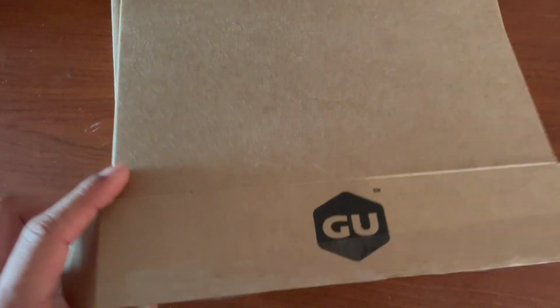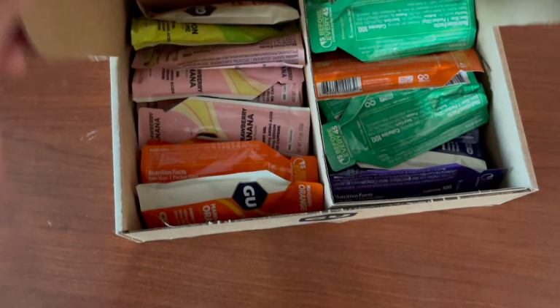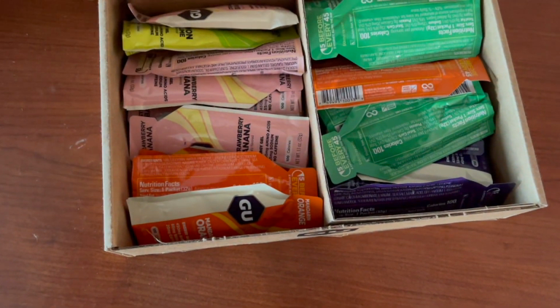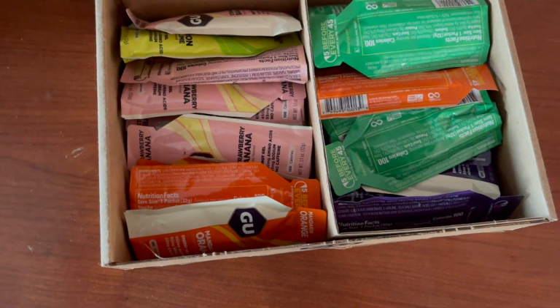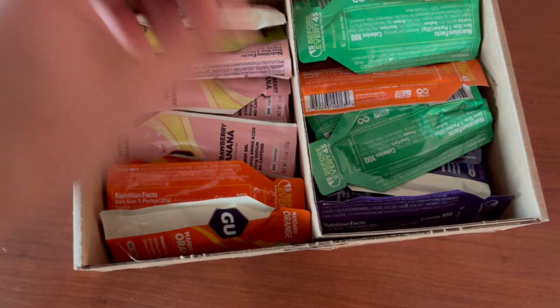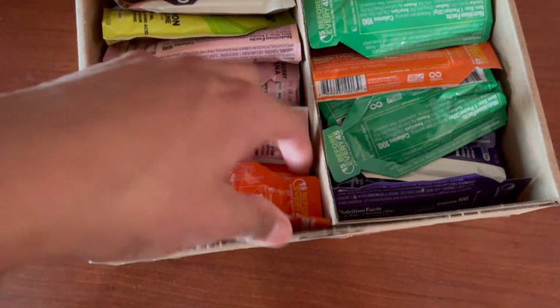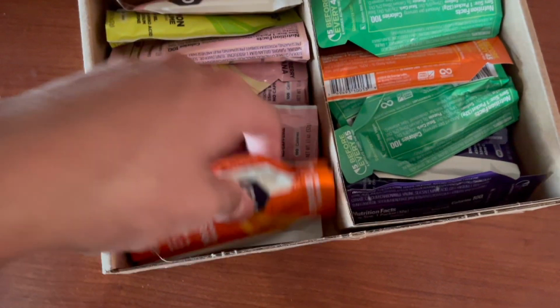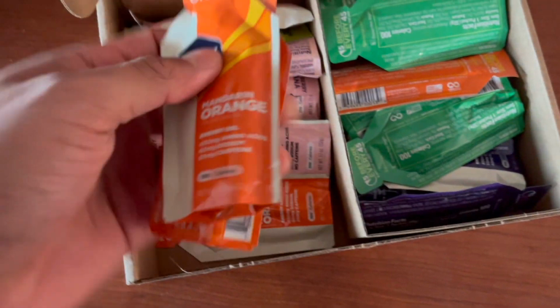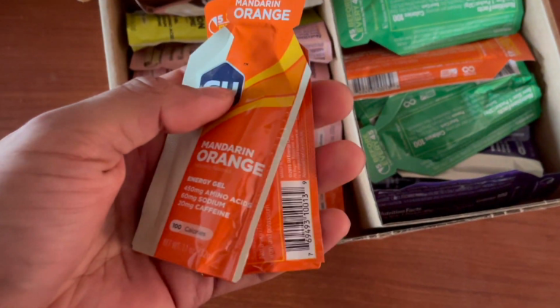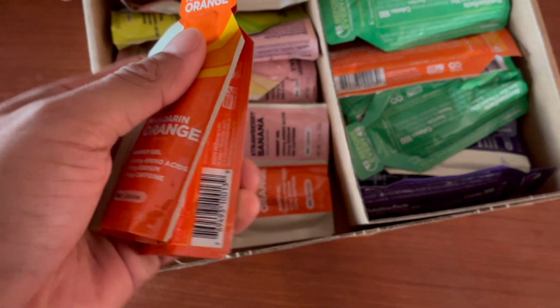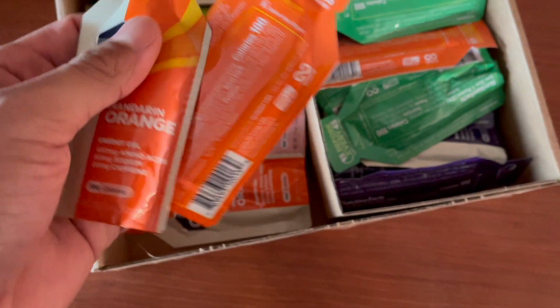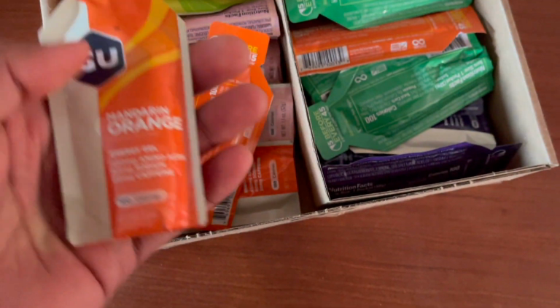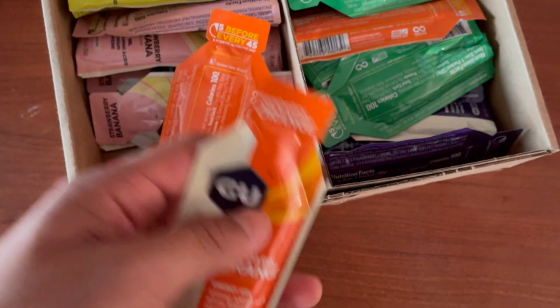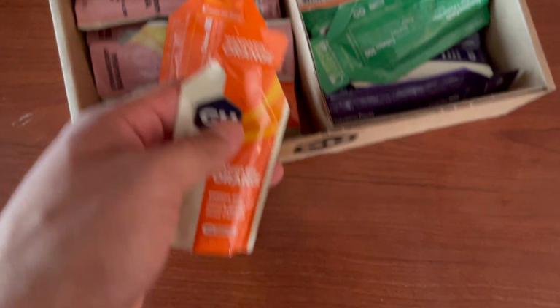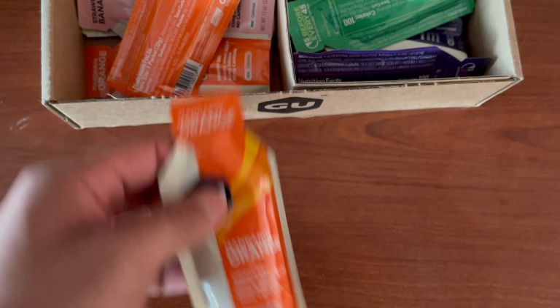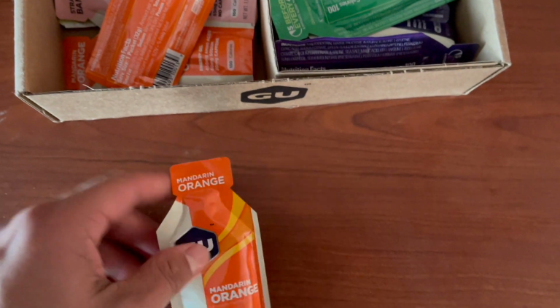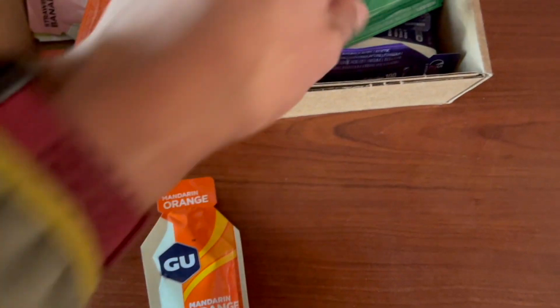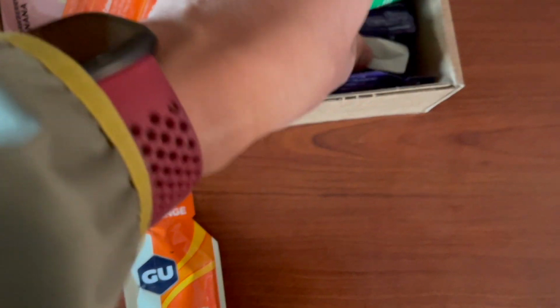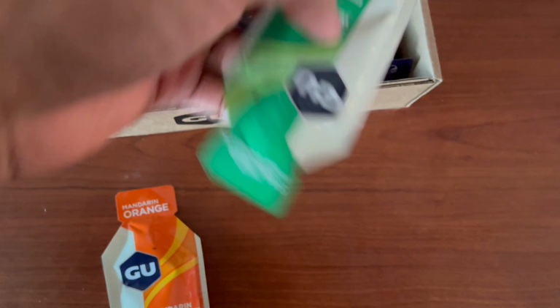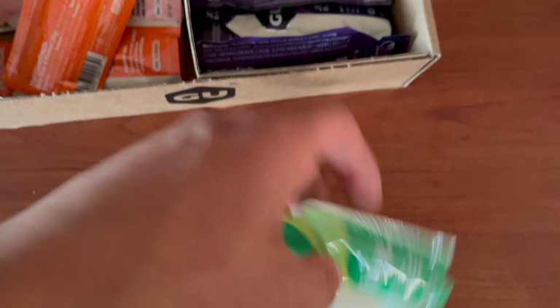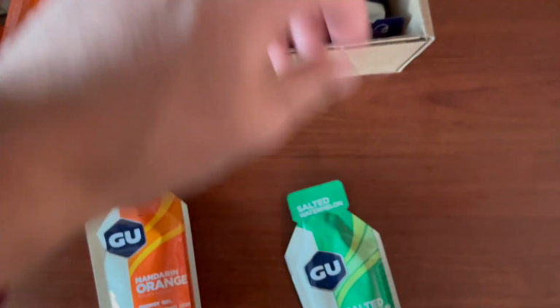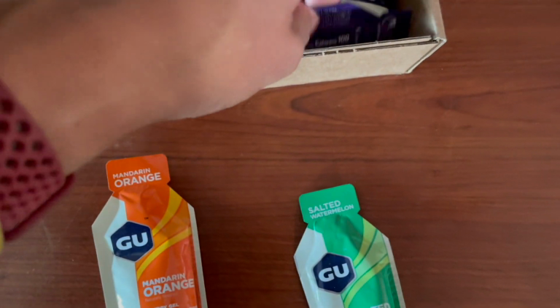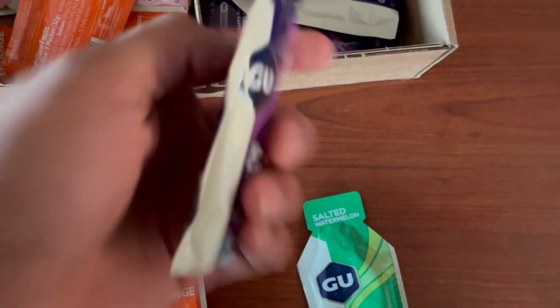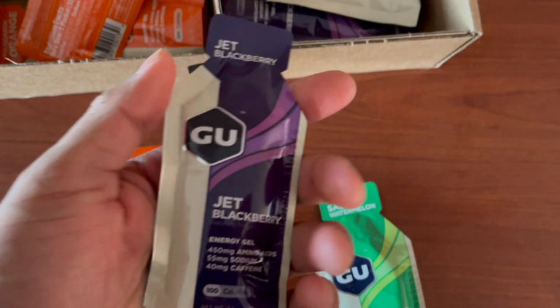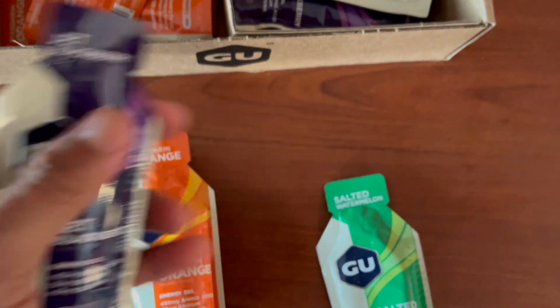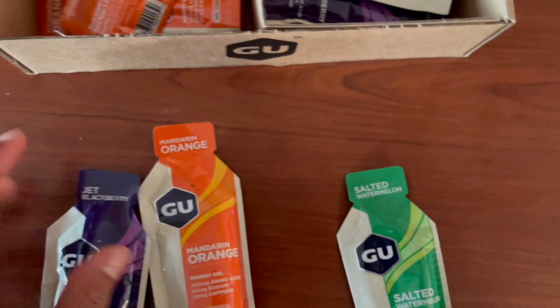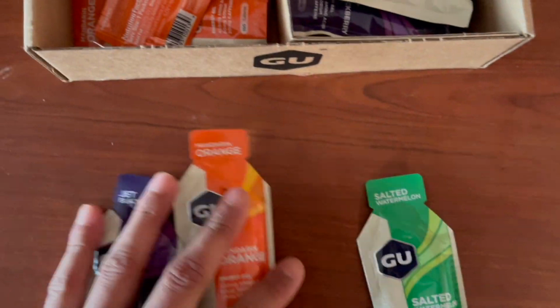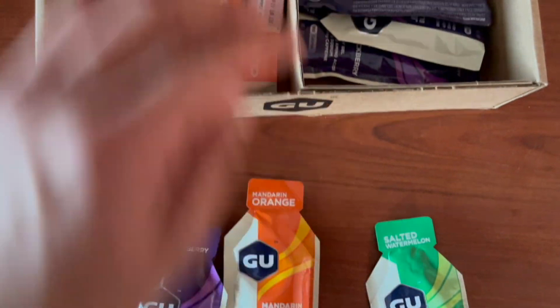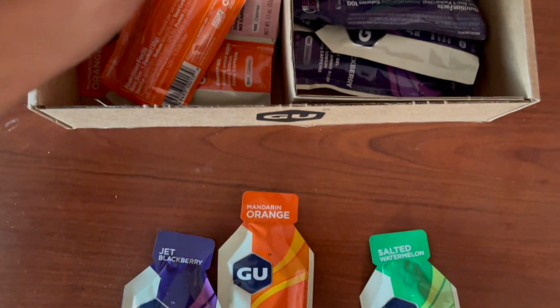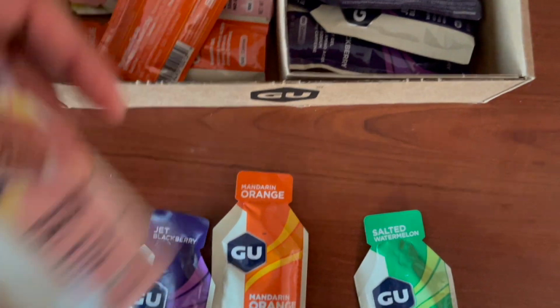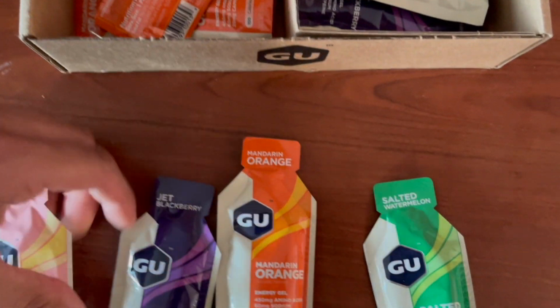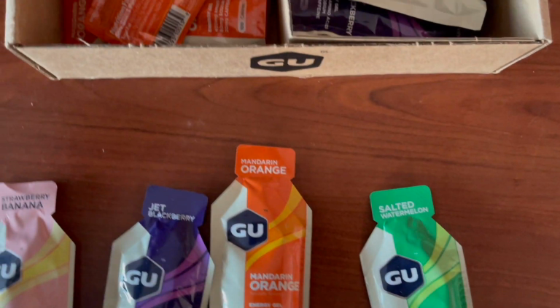So I got these GU running gels. They come in a pack of 24 and there's going to be a bunch of different flavors. I just want to do a quick taste test of these as I go for my run shortly.